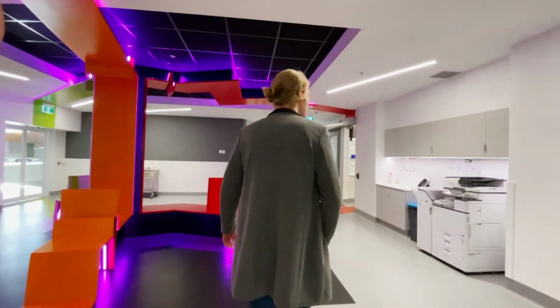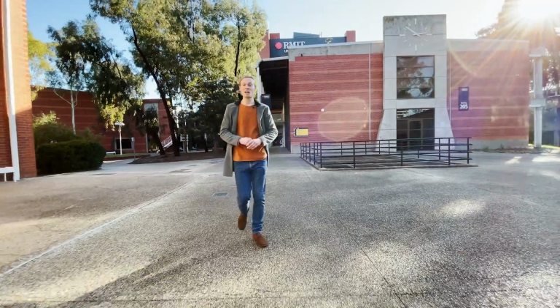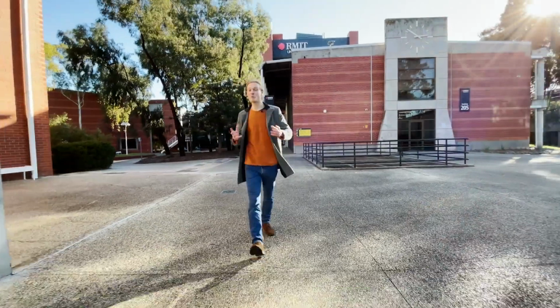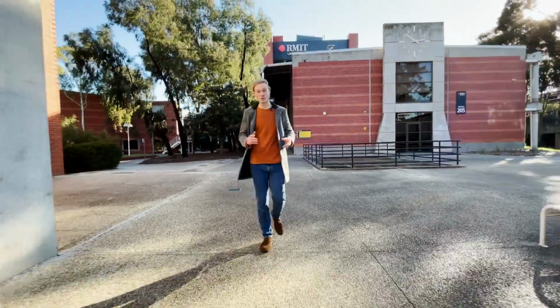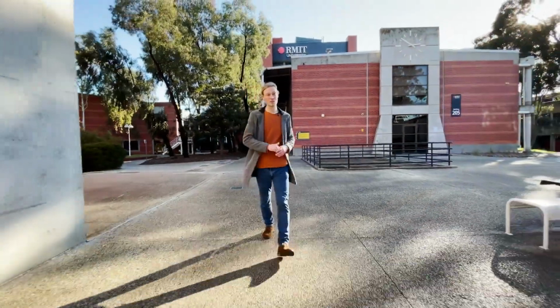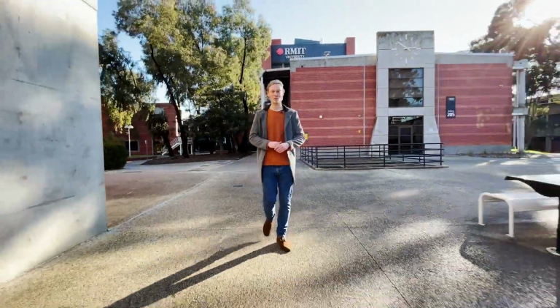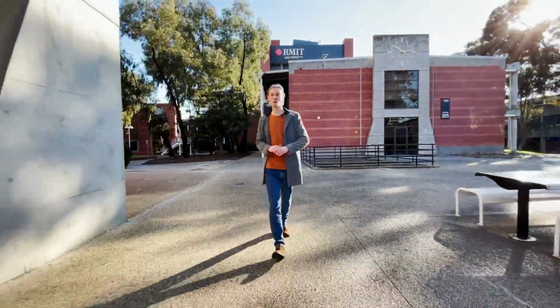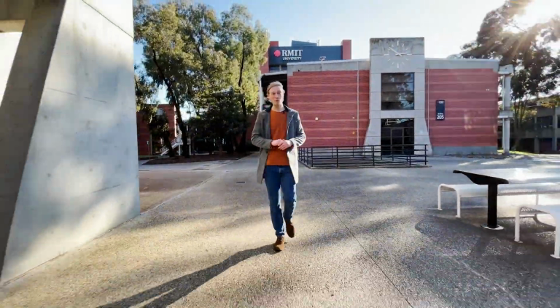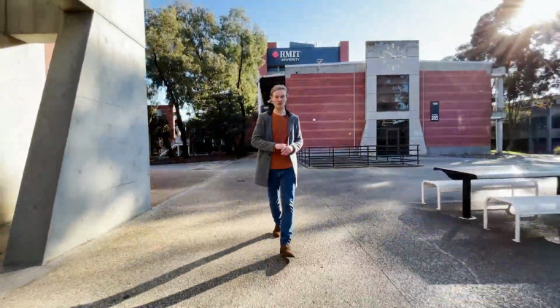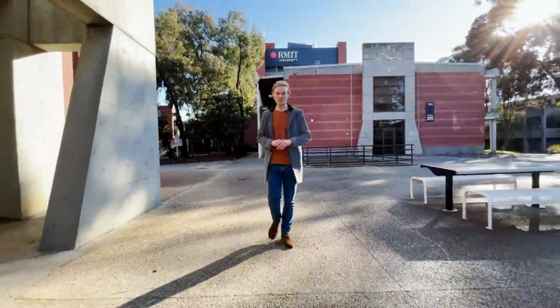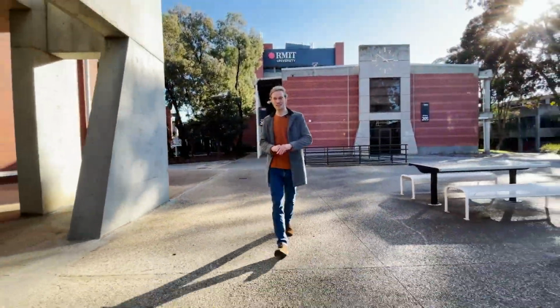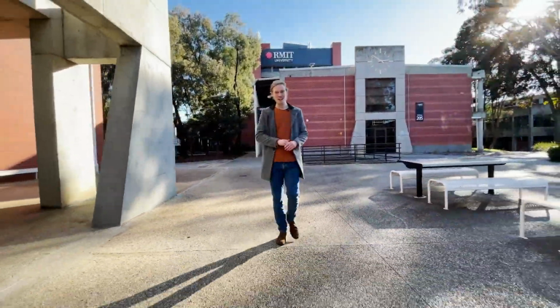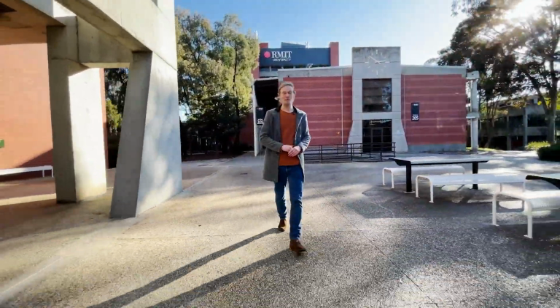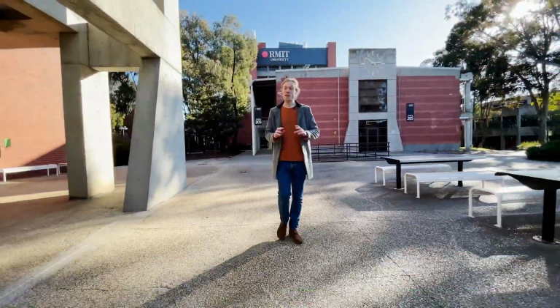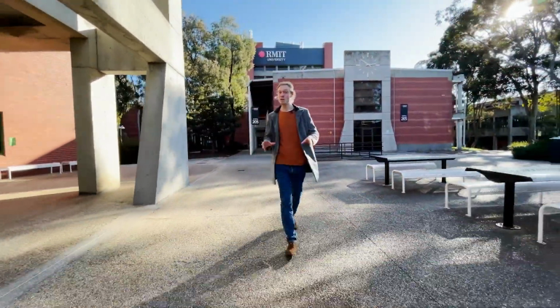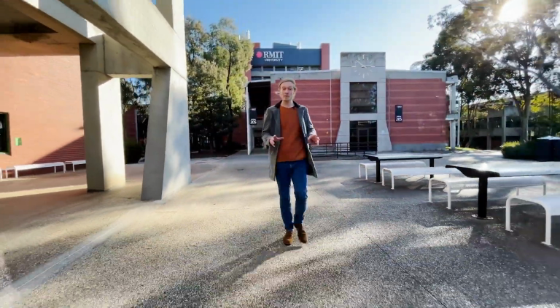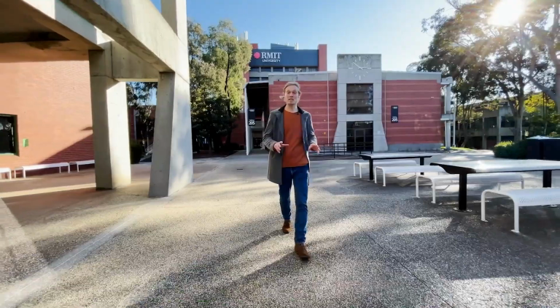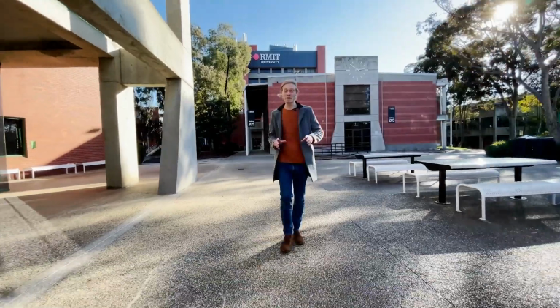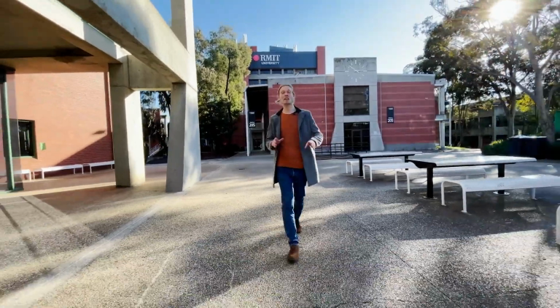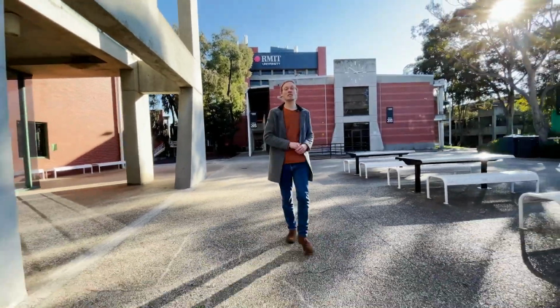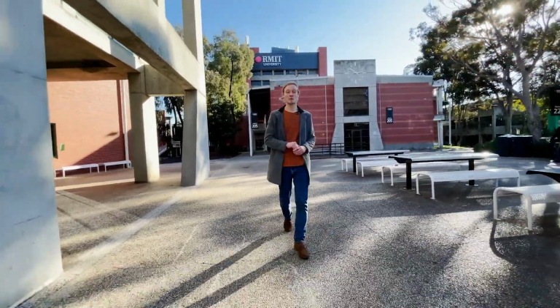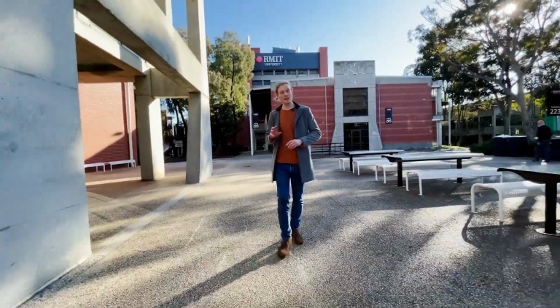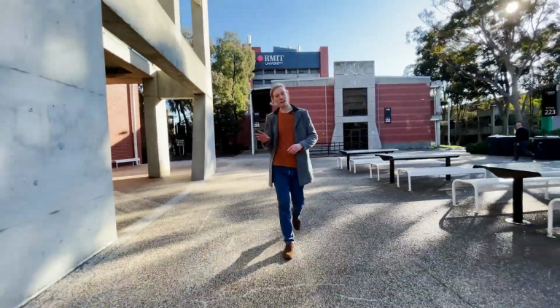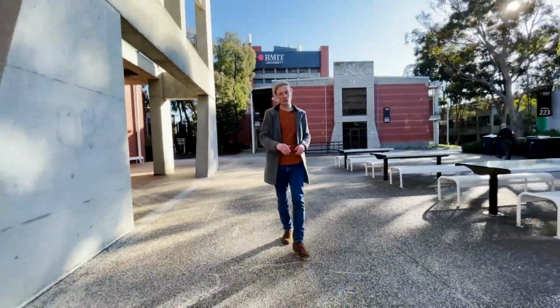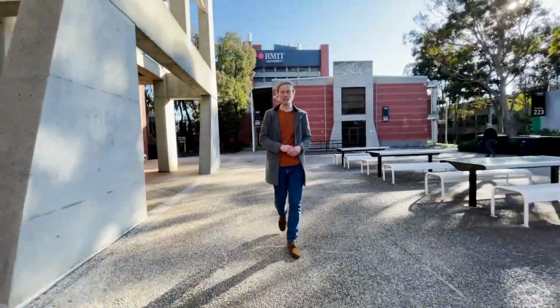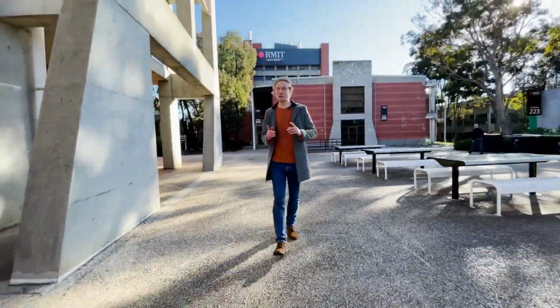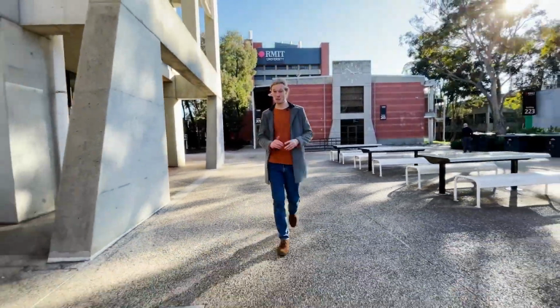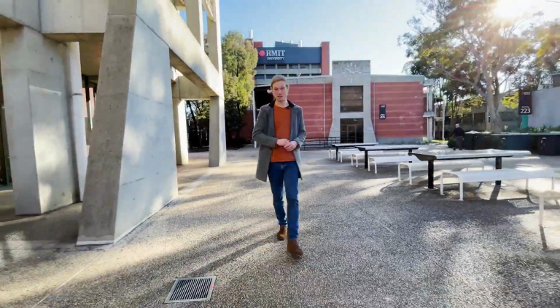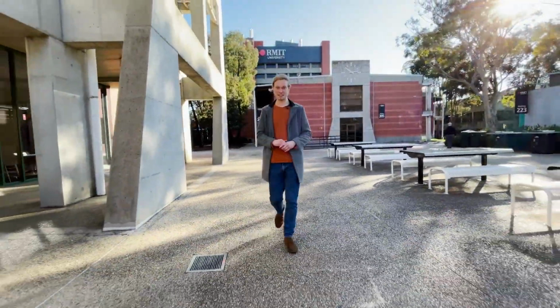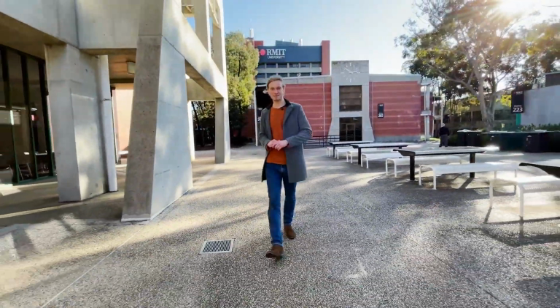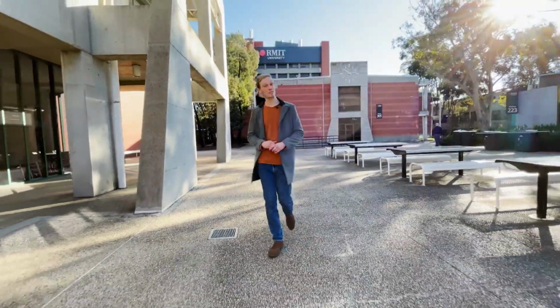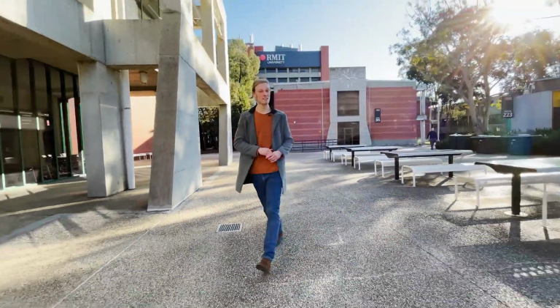I hope you've enjoyed the tour of our incredible health science facilities. If you've got any more questions about studying, get in contact with Study at RMIT and they'll be sure to give you a hand. Hope to see you soon.